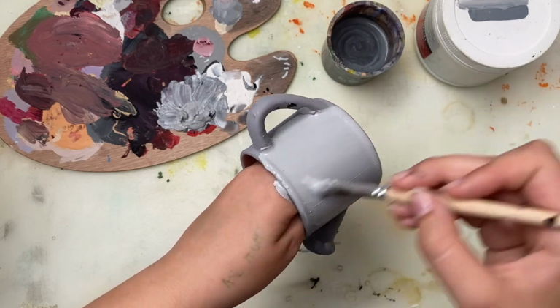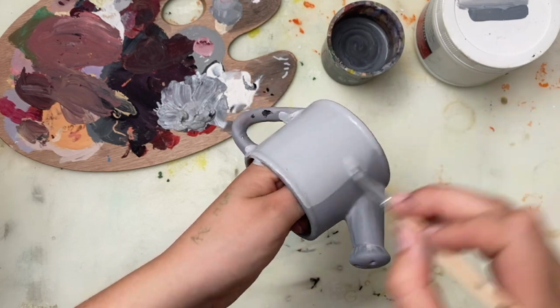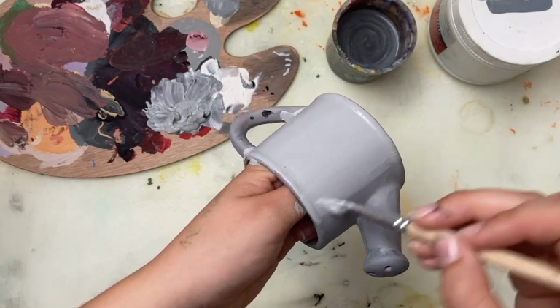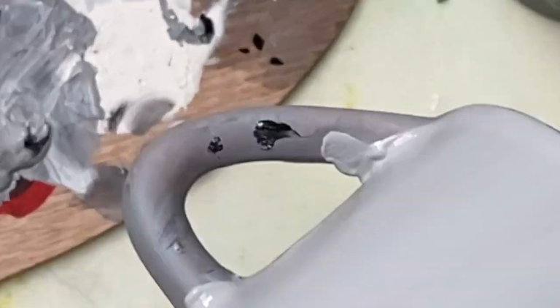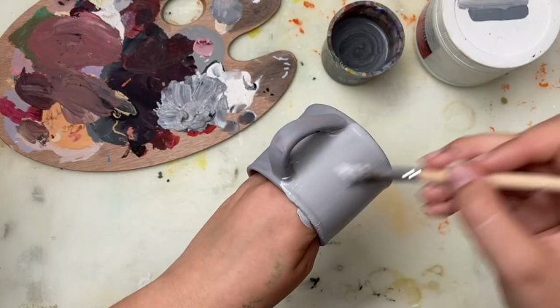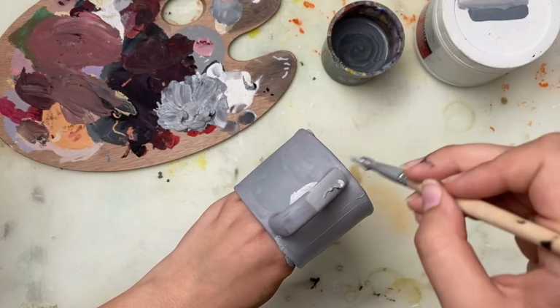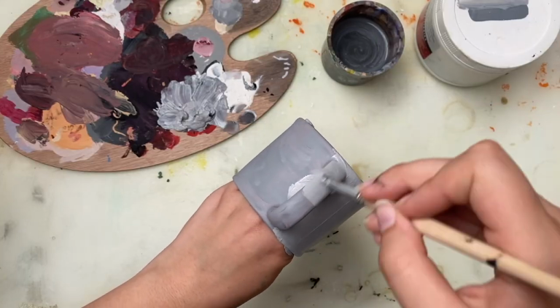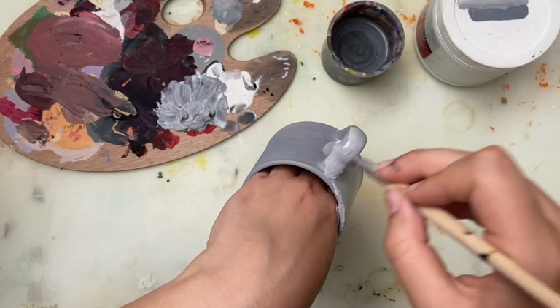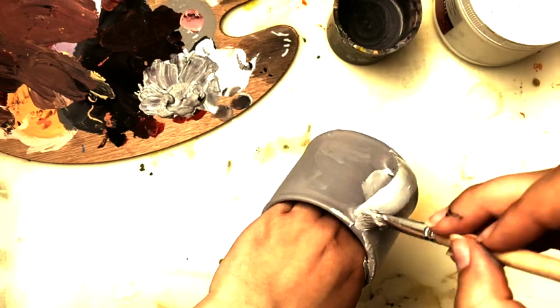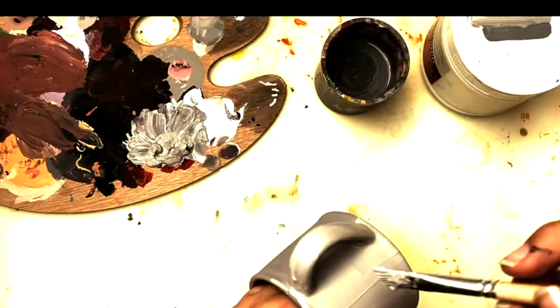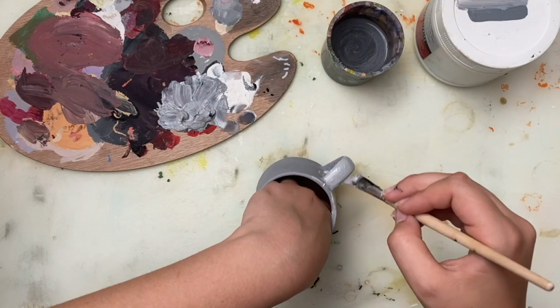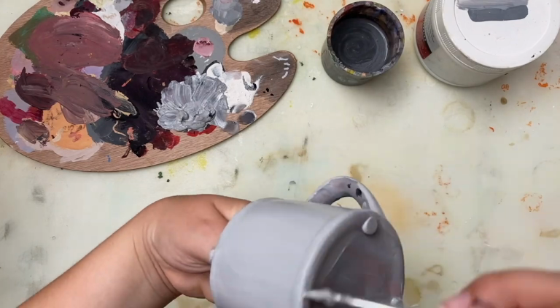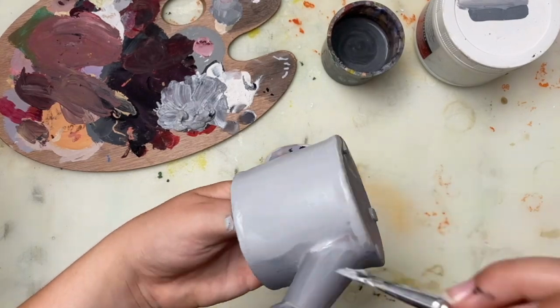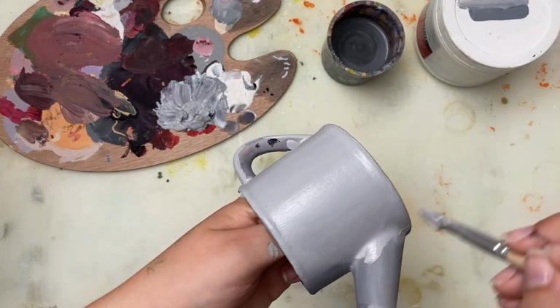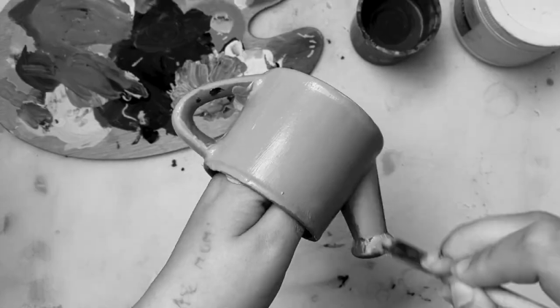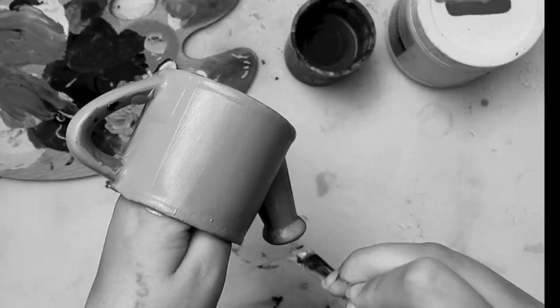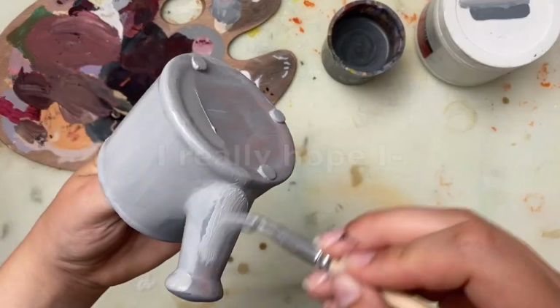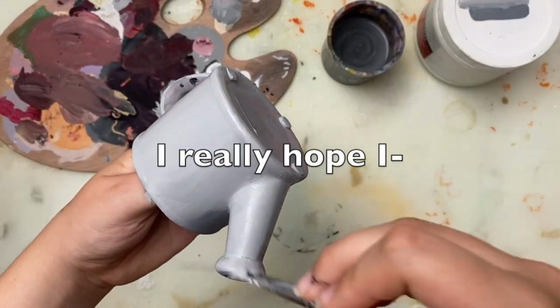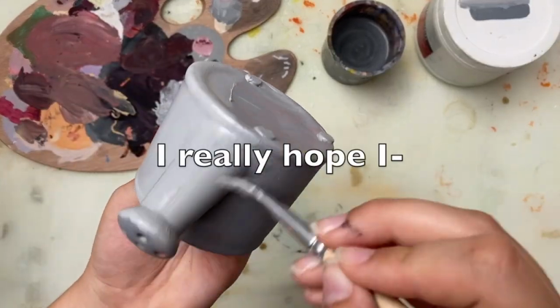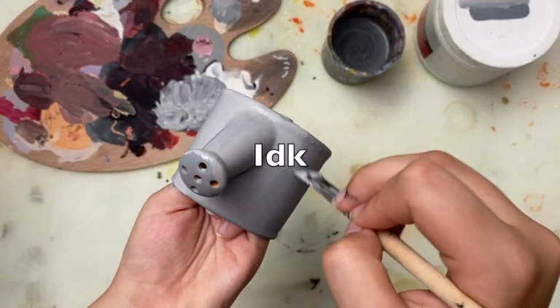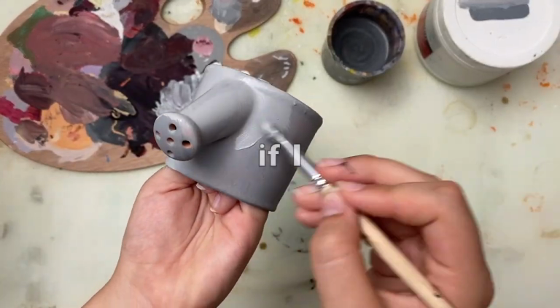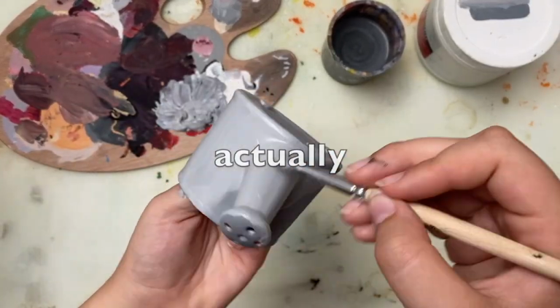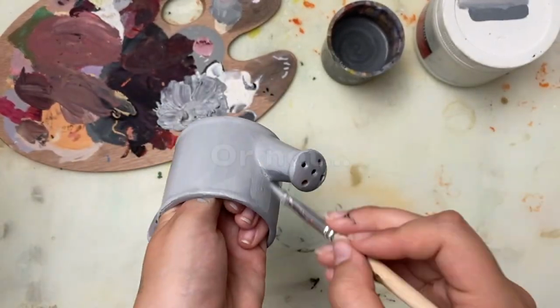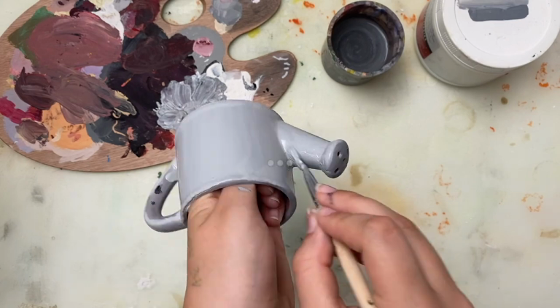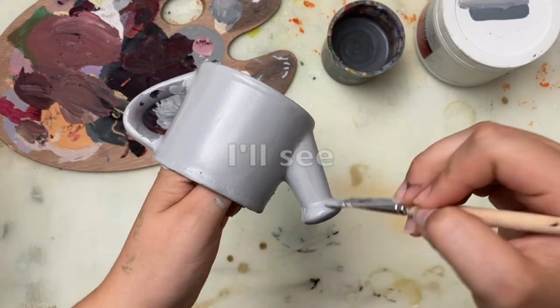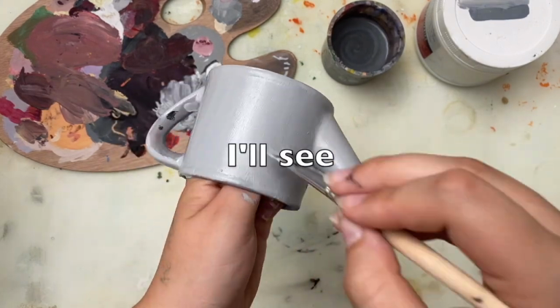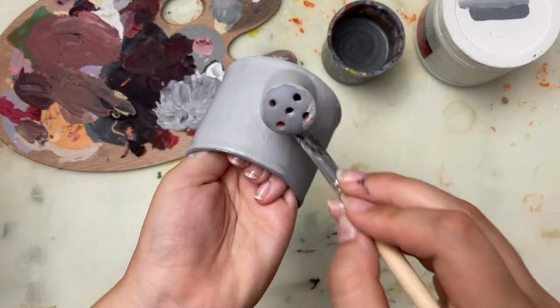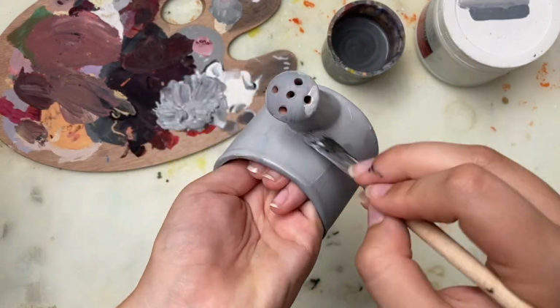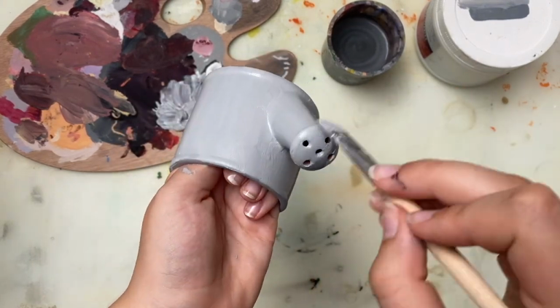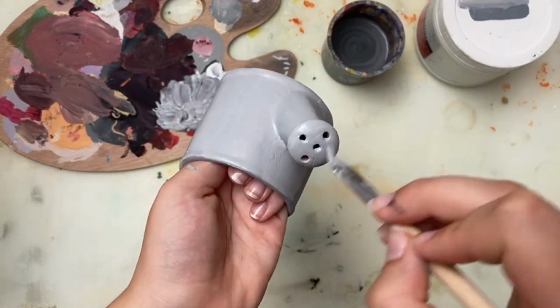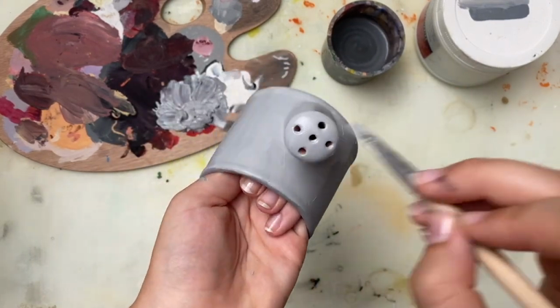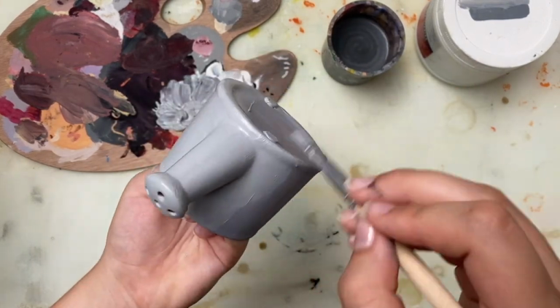I just noticed that black spot on the handle — it annoys me so much. I really hope I got rid of it, I'll see. So I finished off the second coat and just did the bottom.